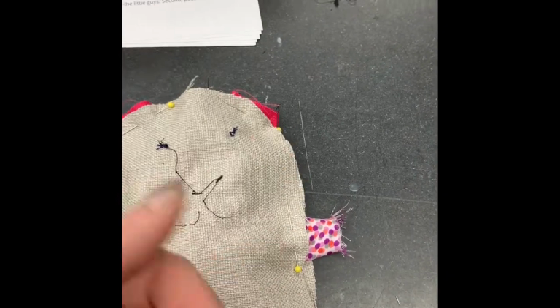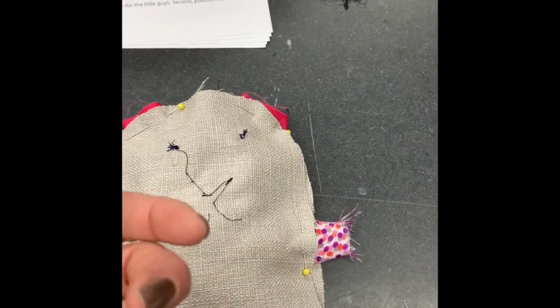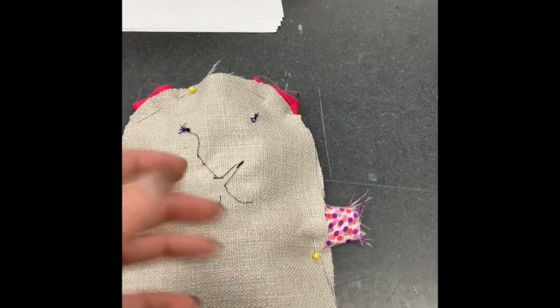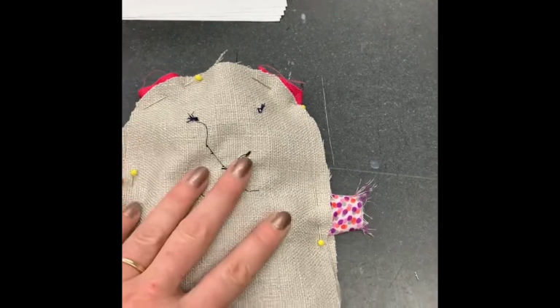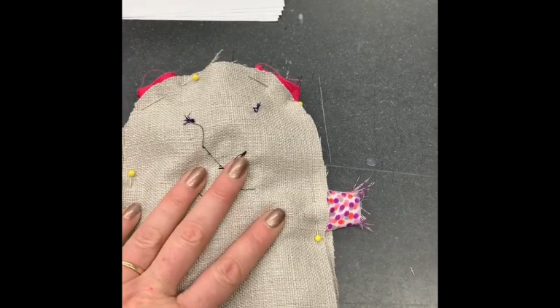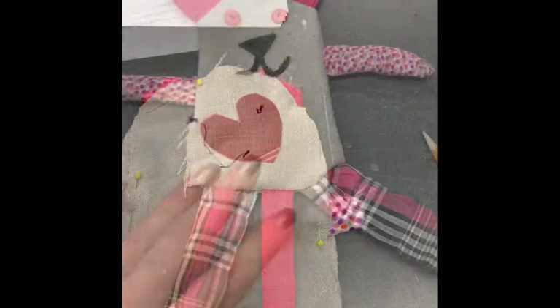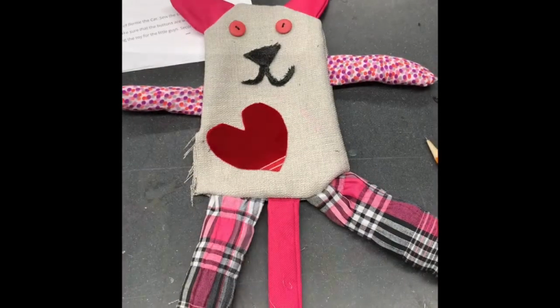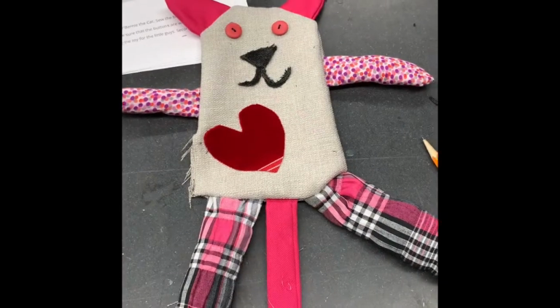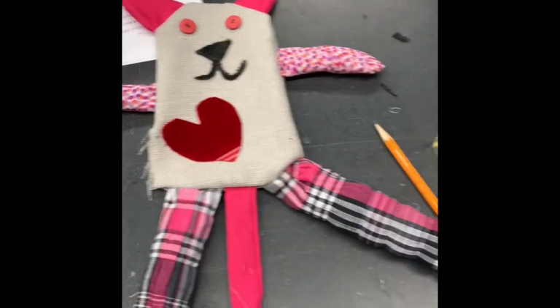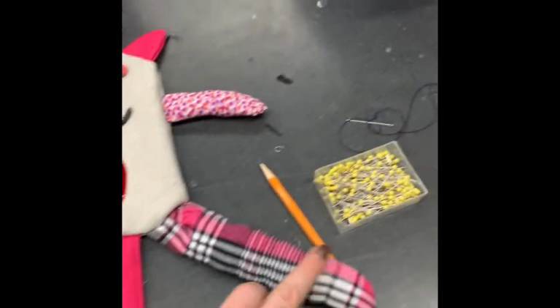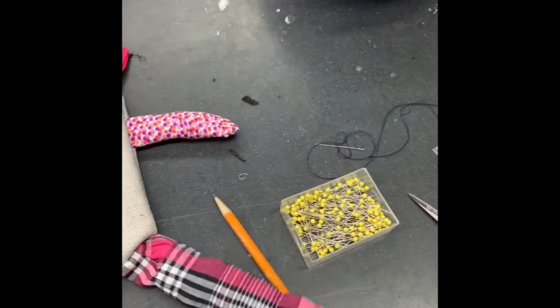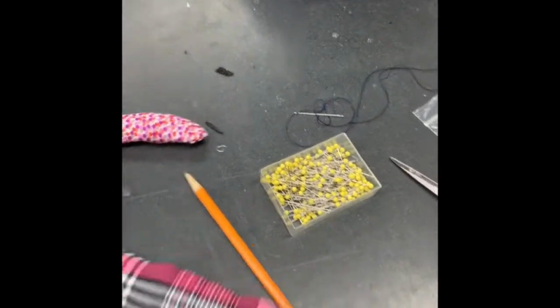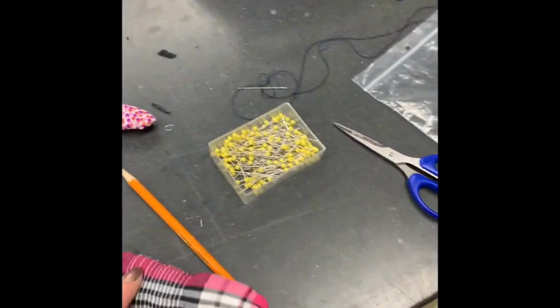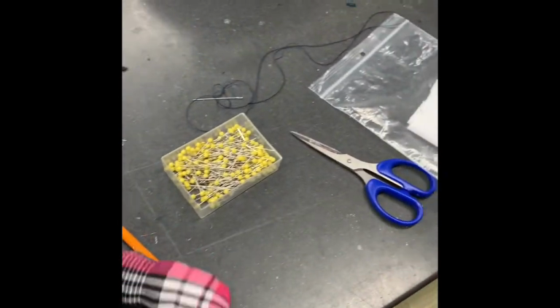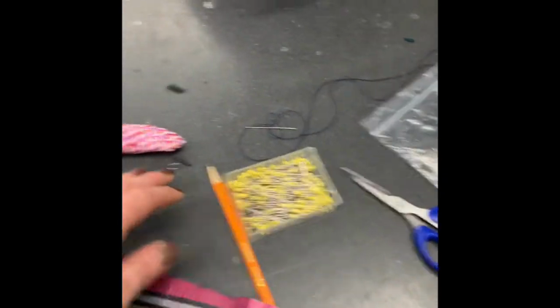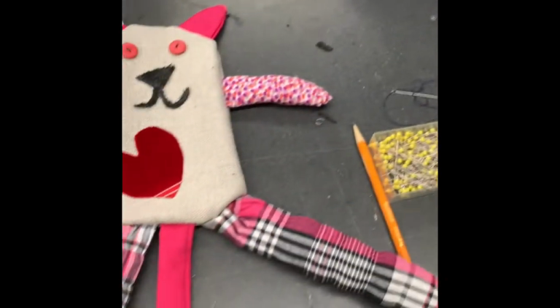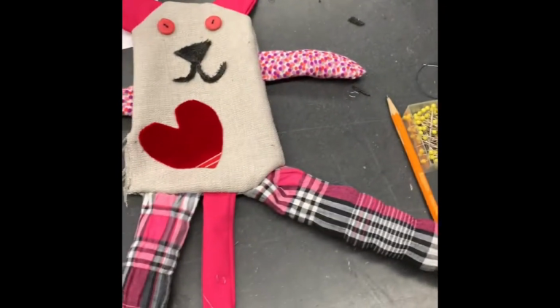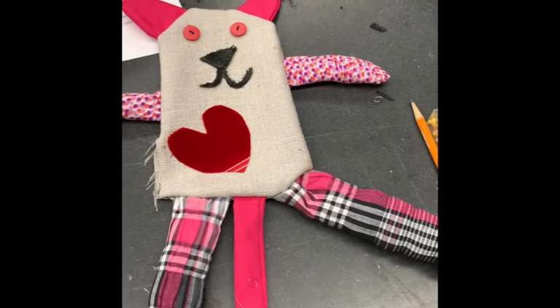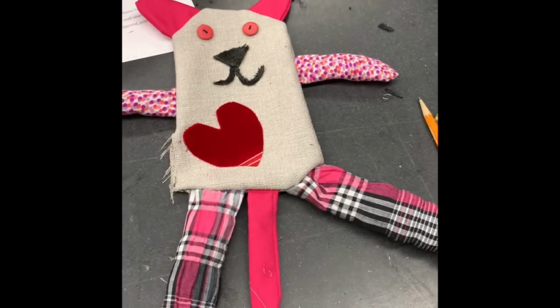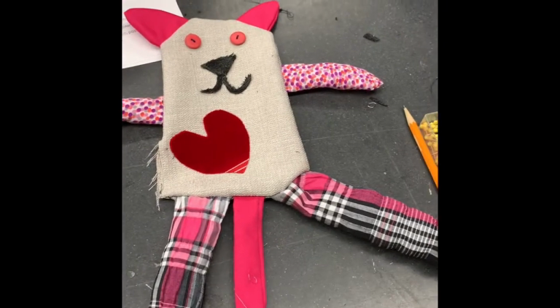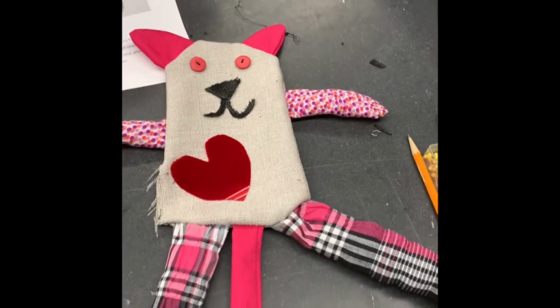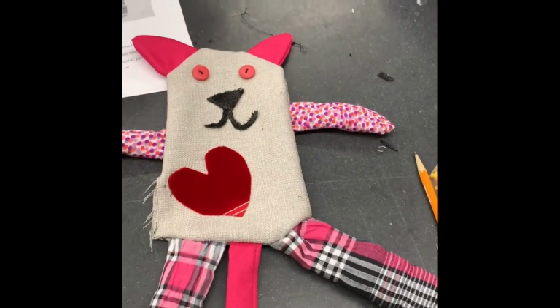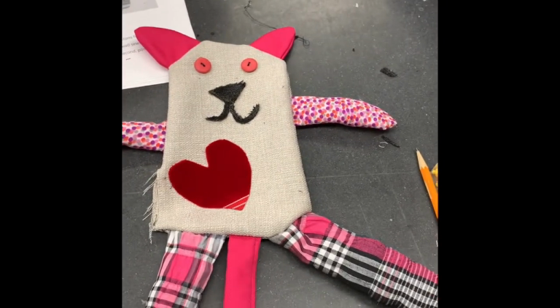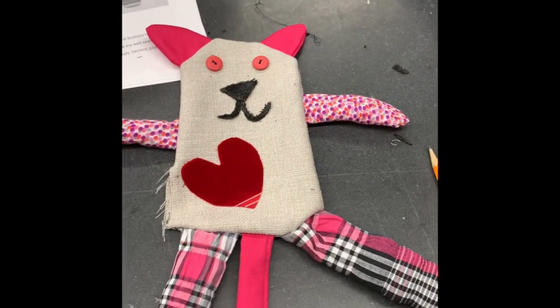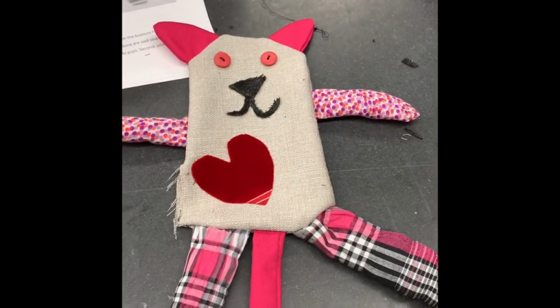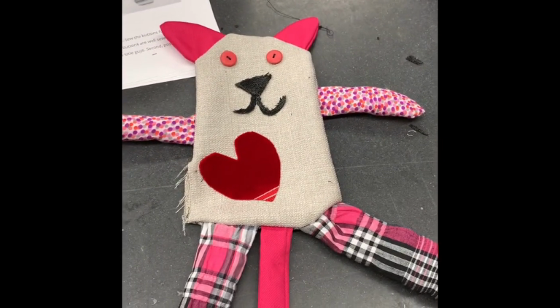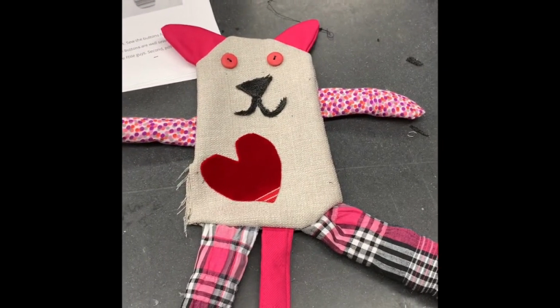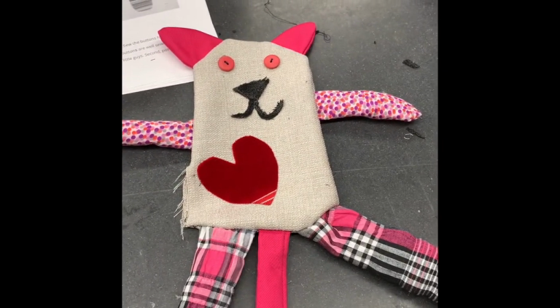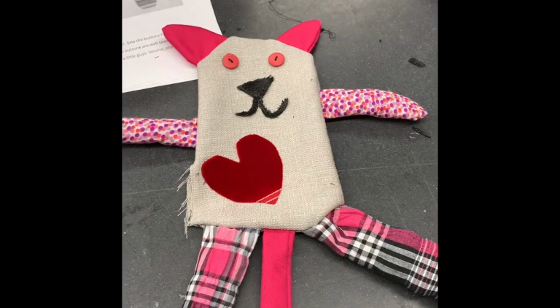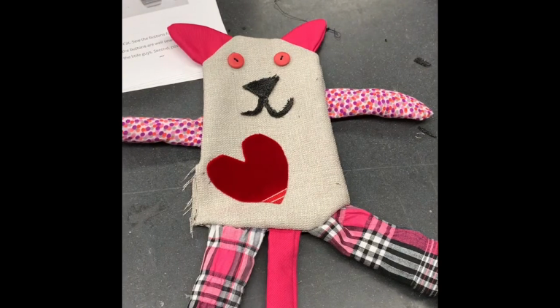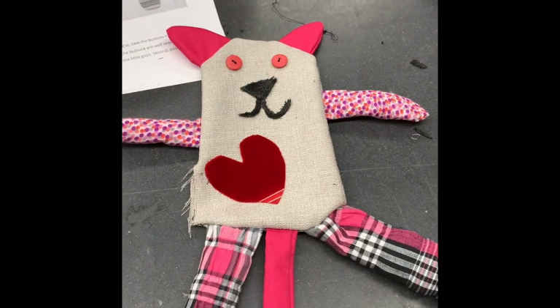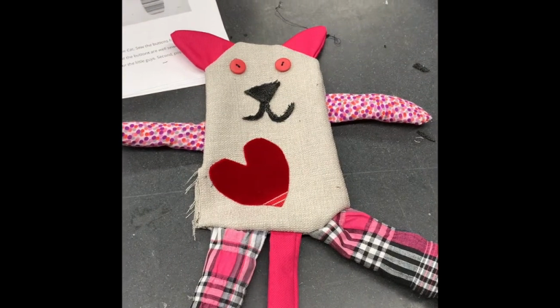Here's my Scrappy Cat! I kind of love that her leg is askew. I'm going to fill her, then sew her shut, and then we'll get to see what she looks like.